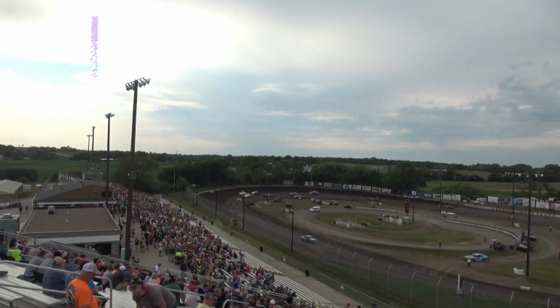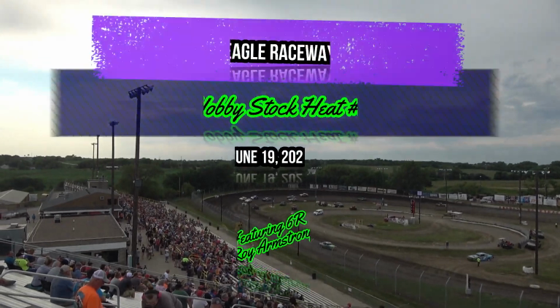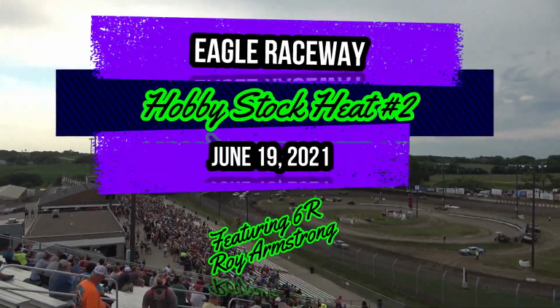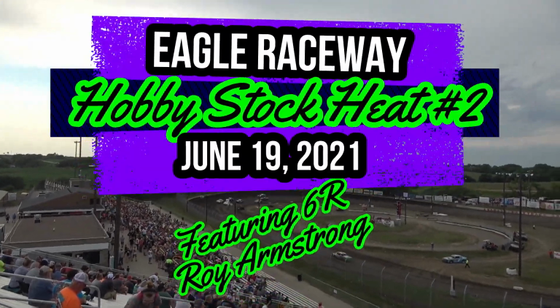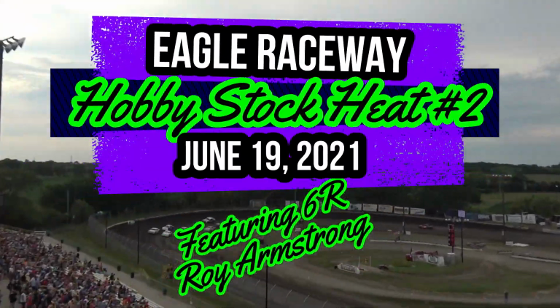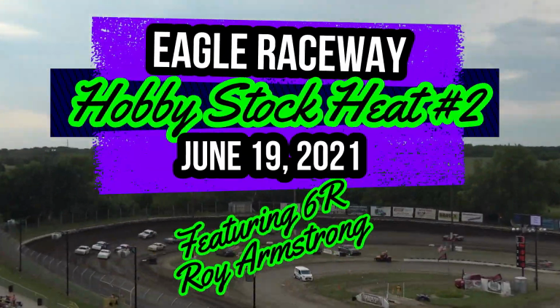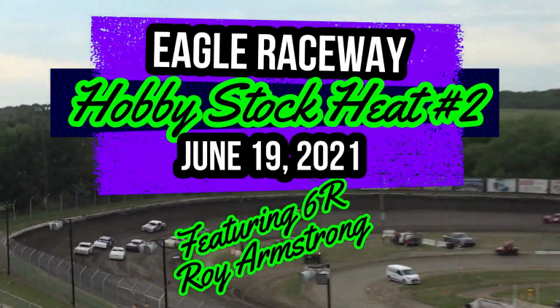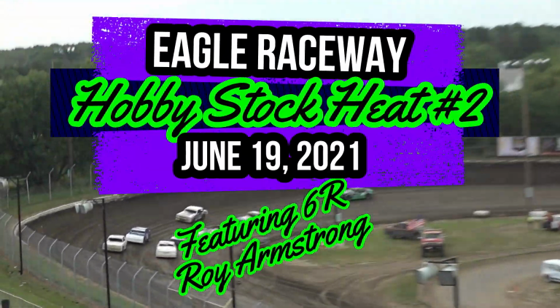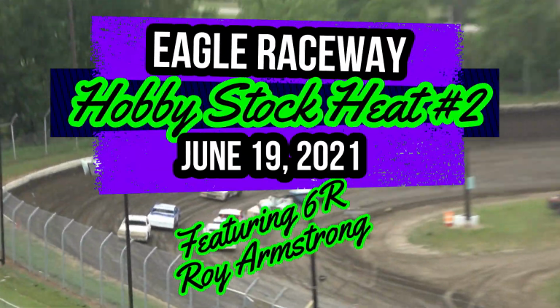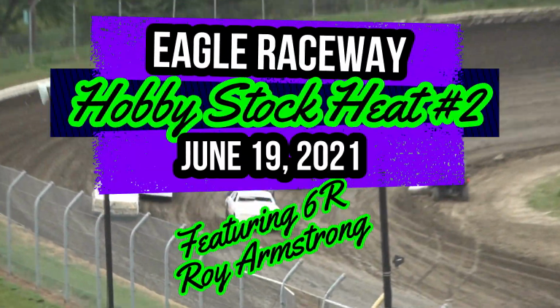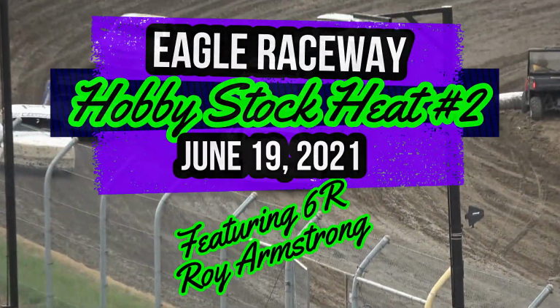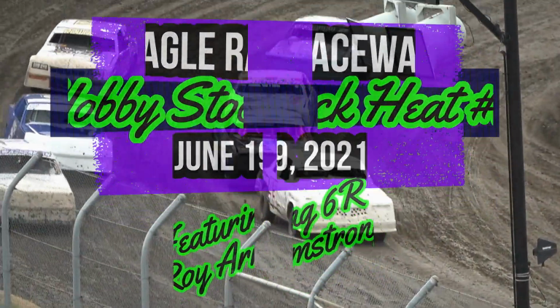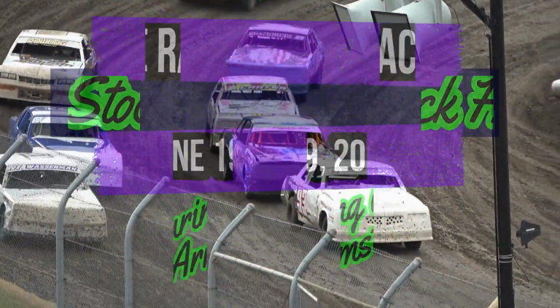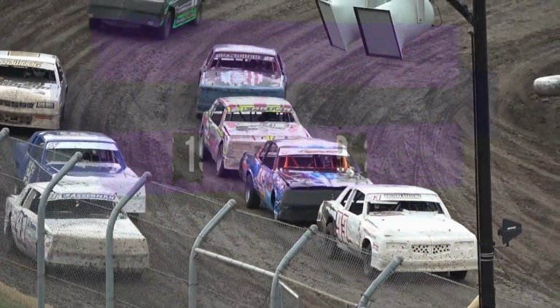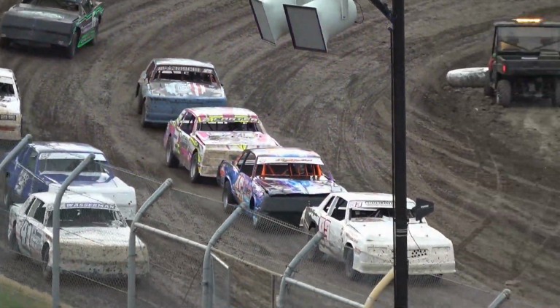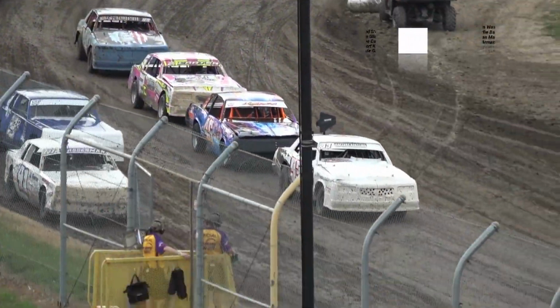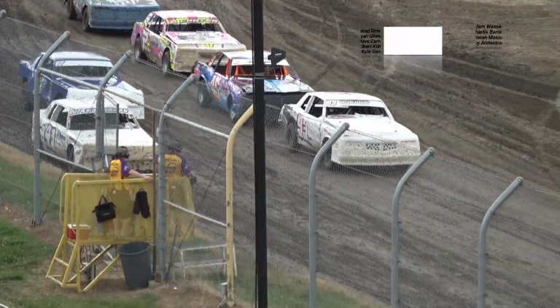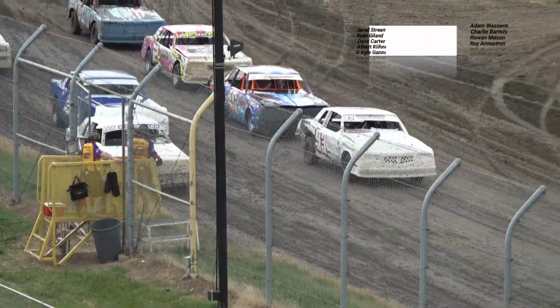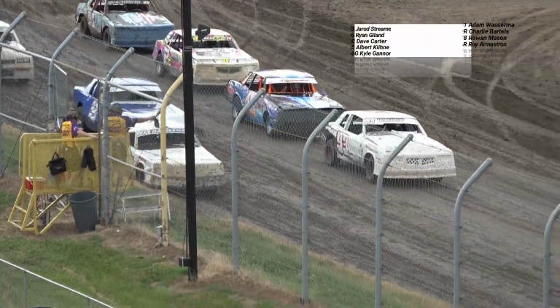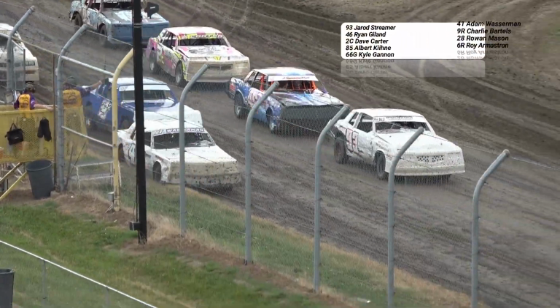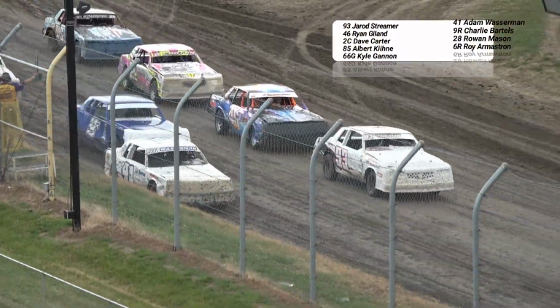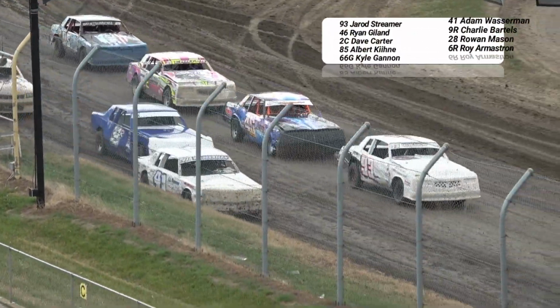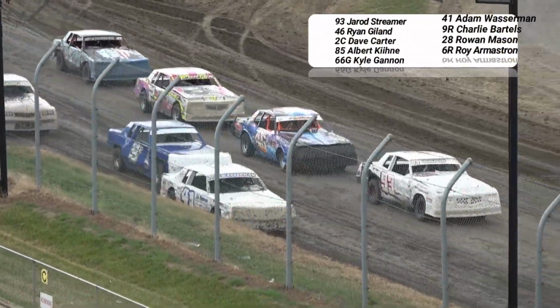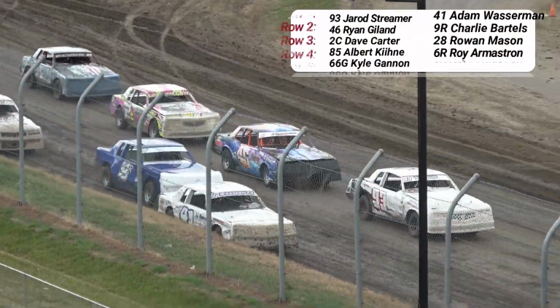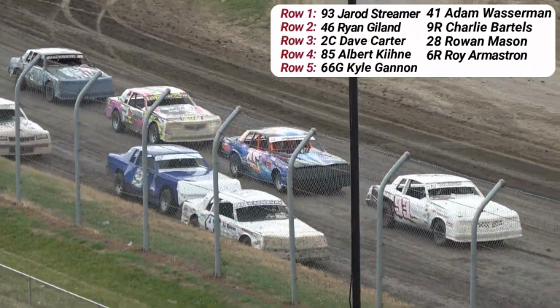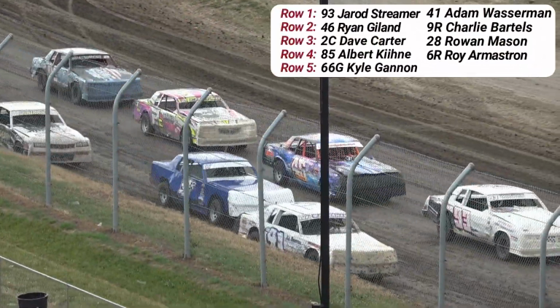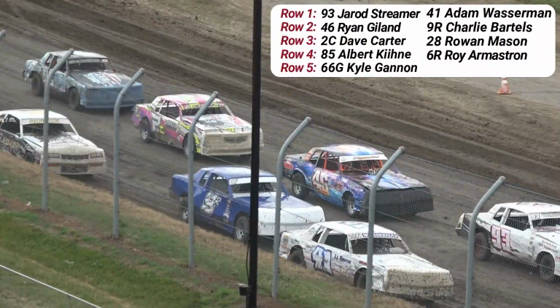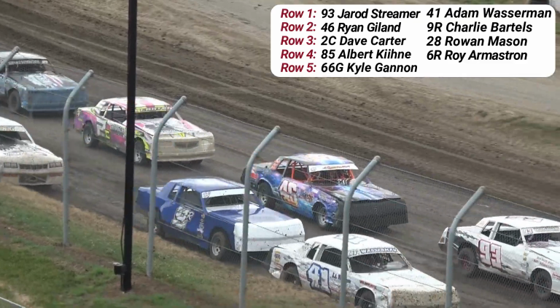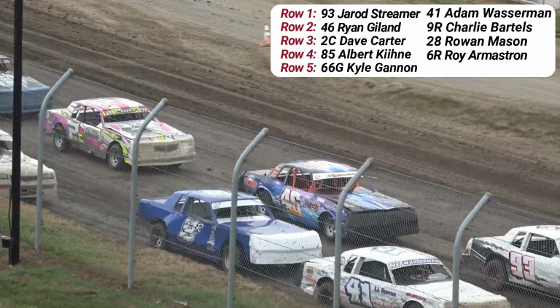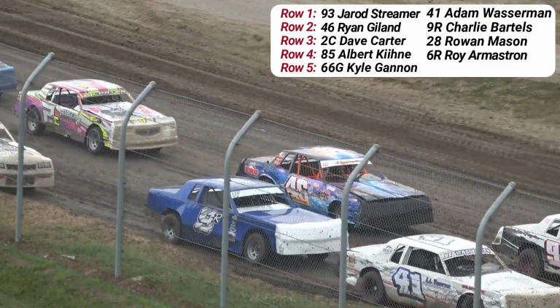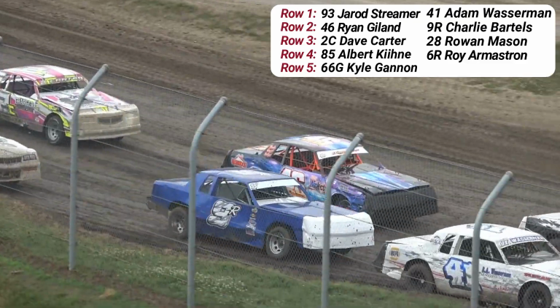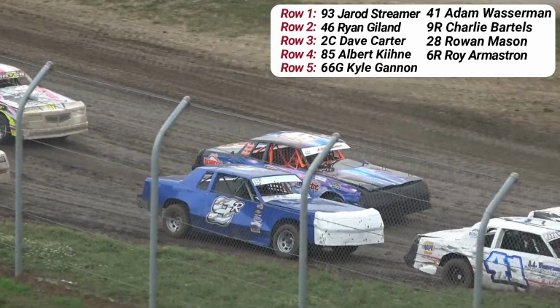He goes out beside 44 on the nation's side of the 93. Jarrods on the ground side of 44, Adam Wasserman. Second row back on the inside, the 46th right. Yielding to the 9-arm, that's Charlie Bartle.